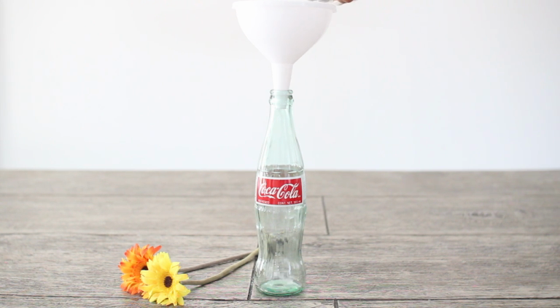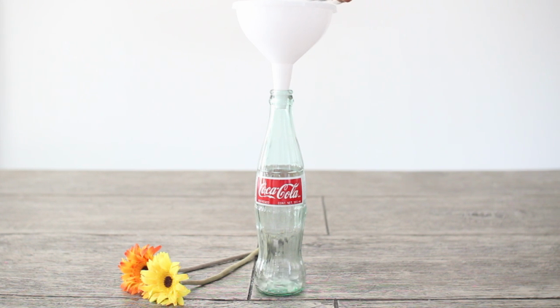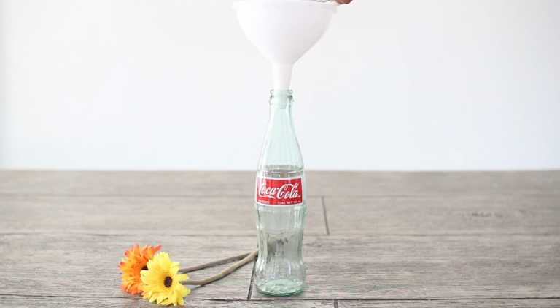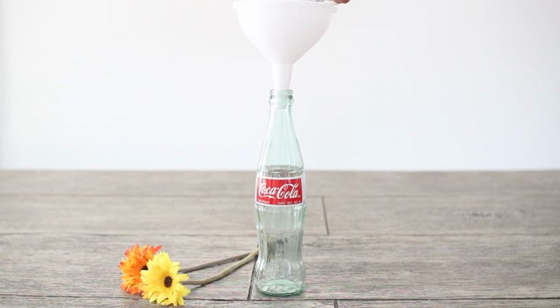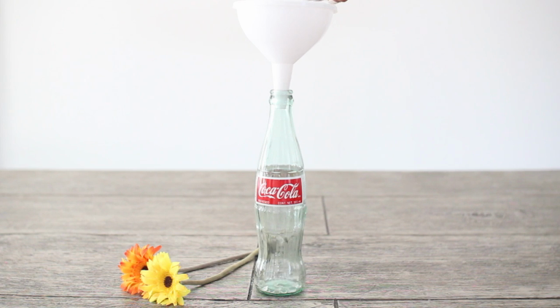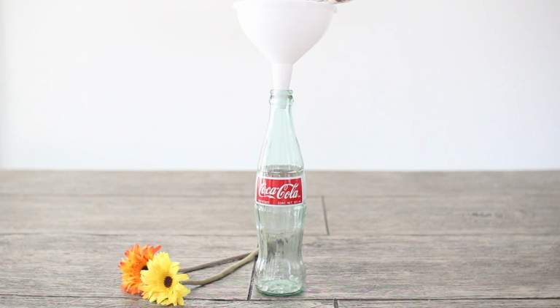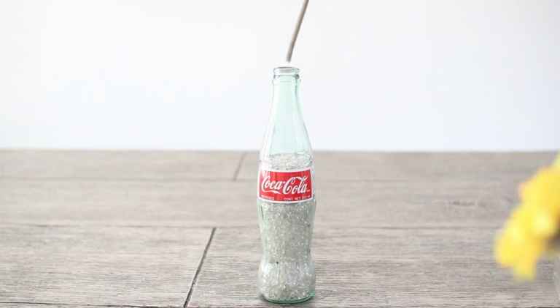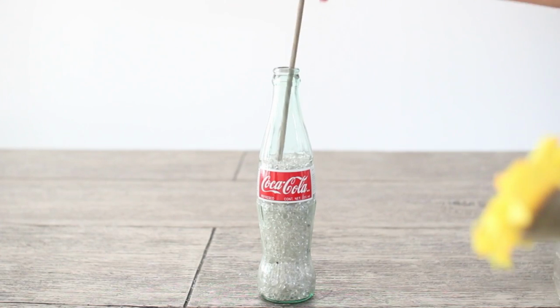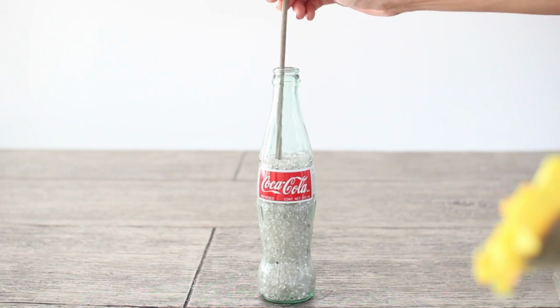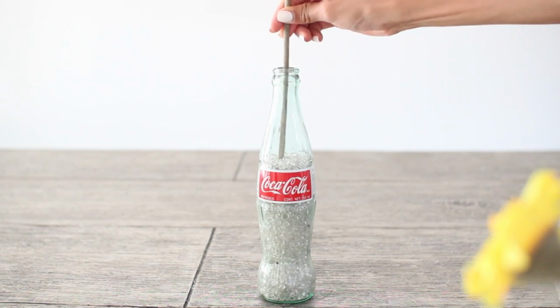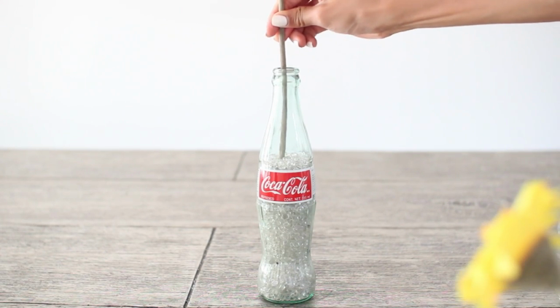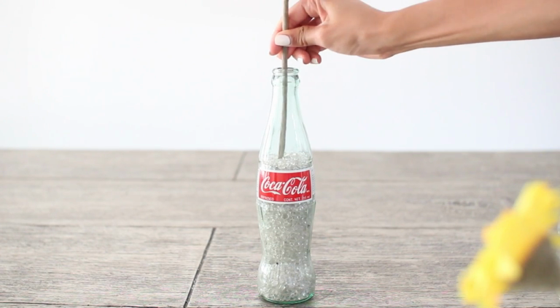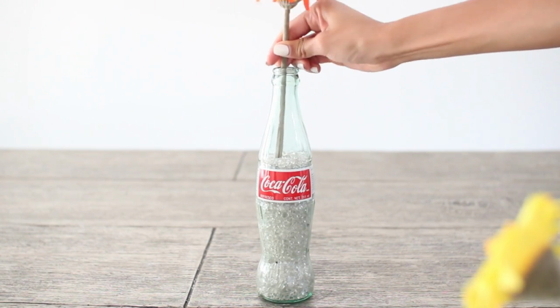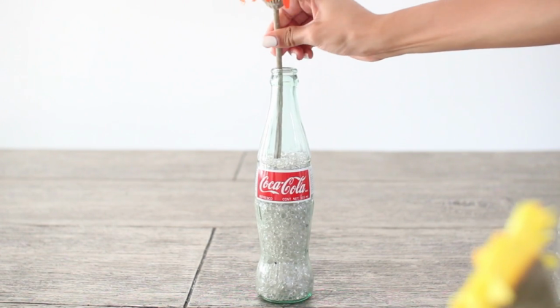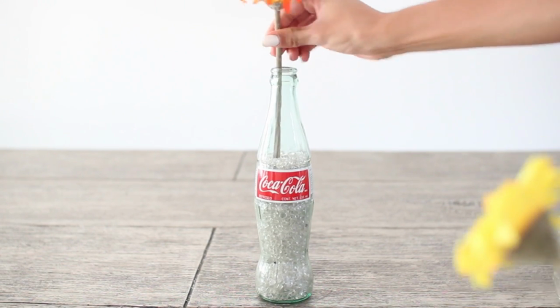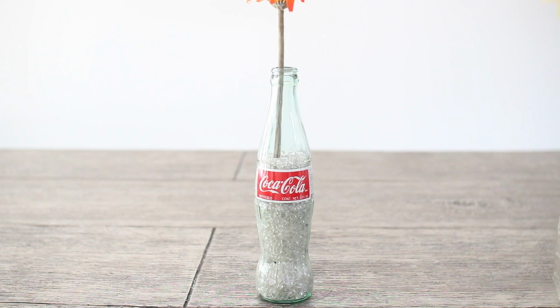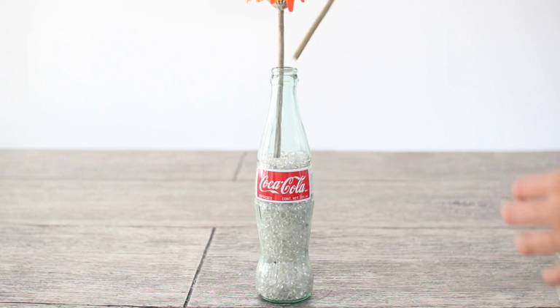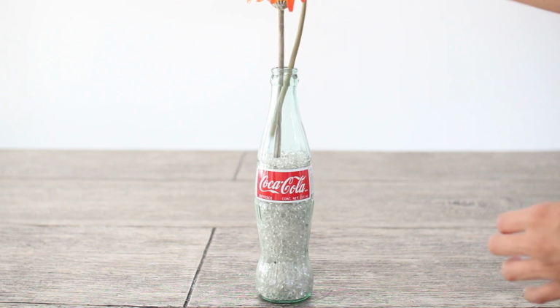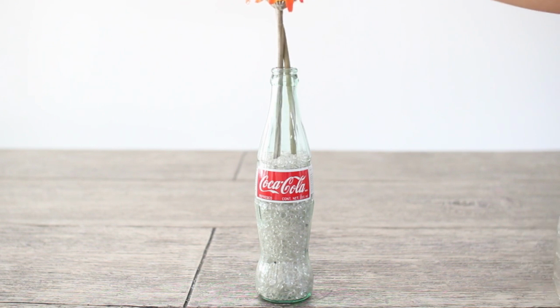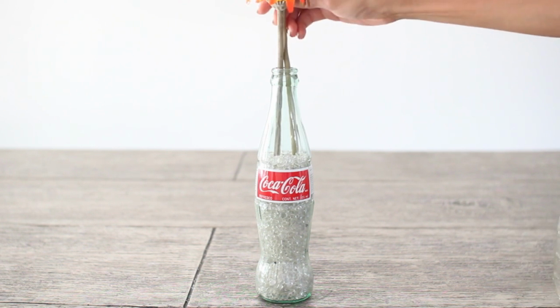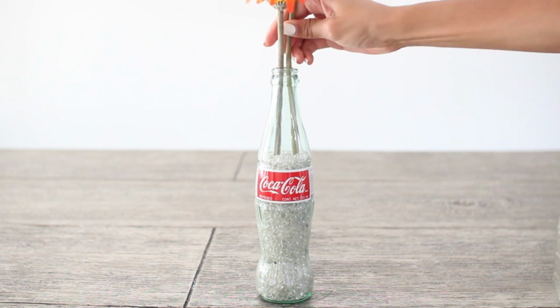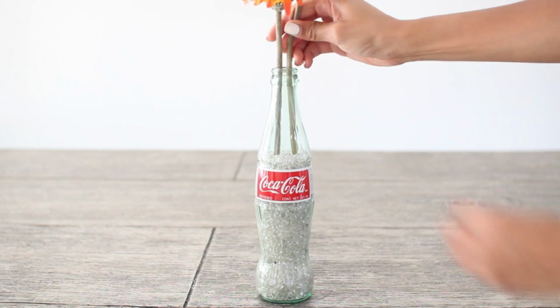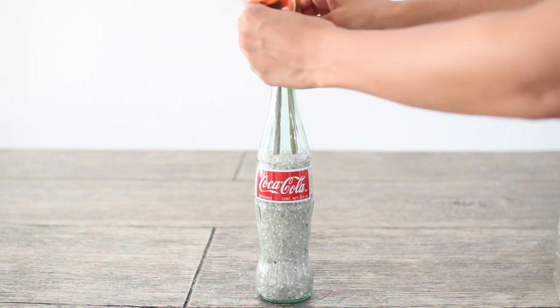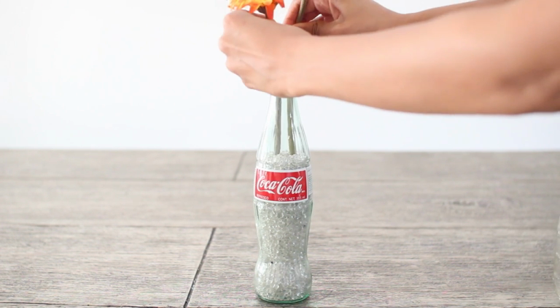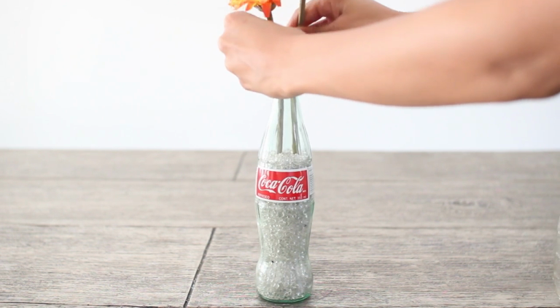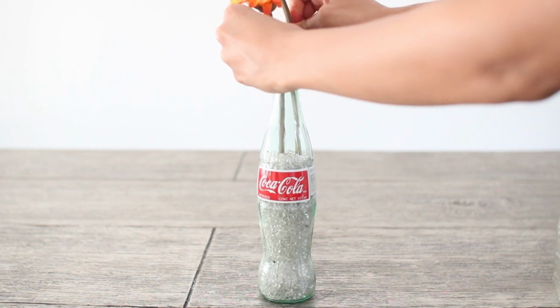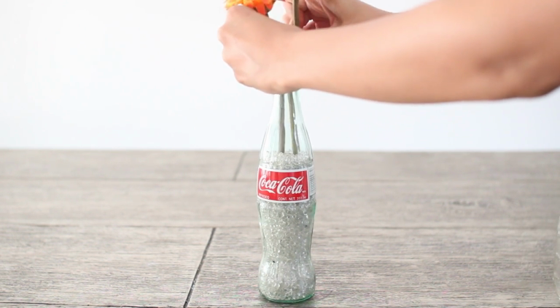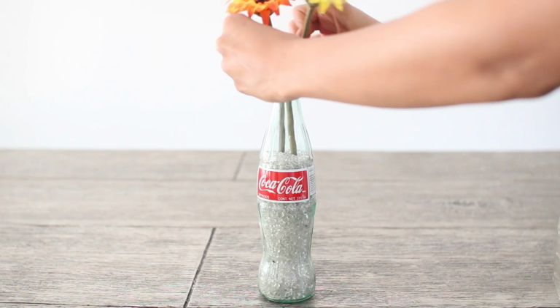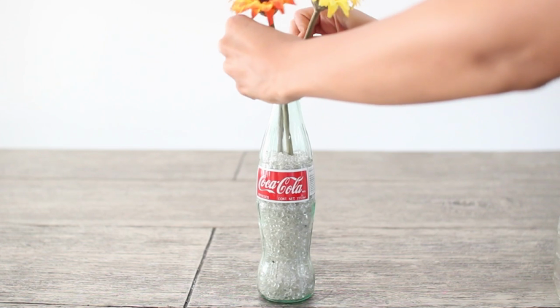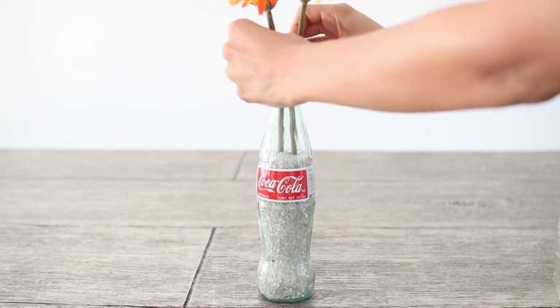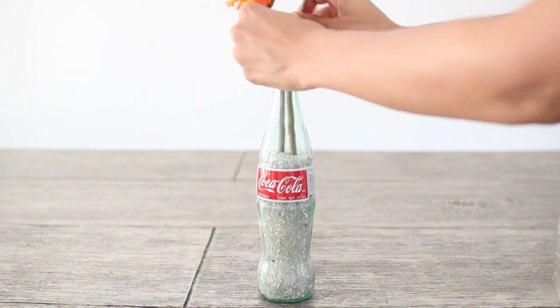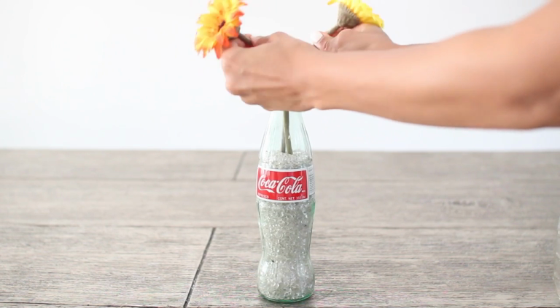If you don't have a funnel you can still do this — I just used it because it's easier and I didn't want to make a mess. Then just take your fake flowers and add them to your Coca-Cola bottle, and you are completely done with your cool new floral arrangement.